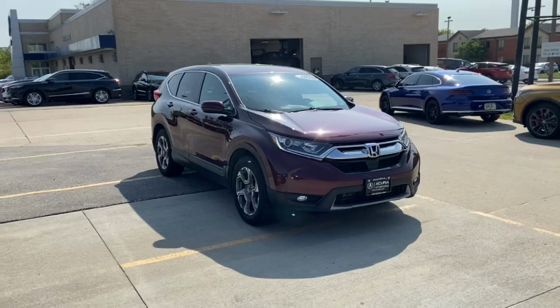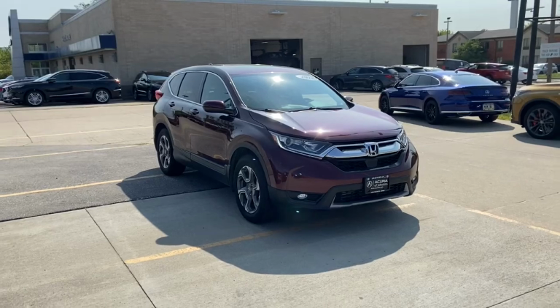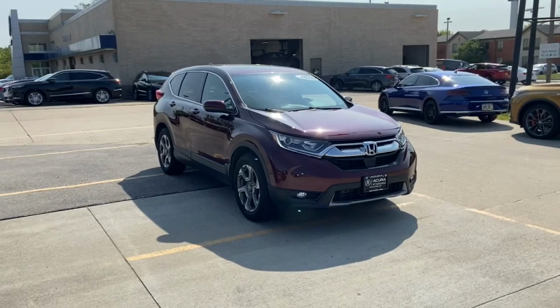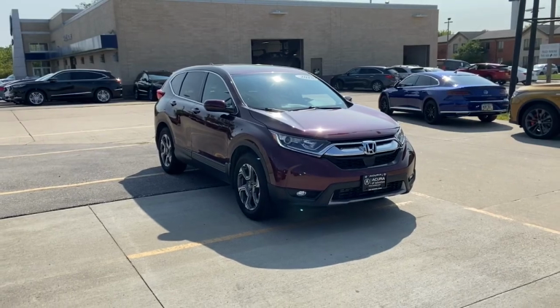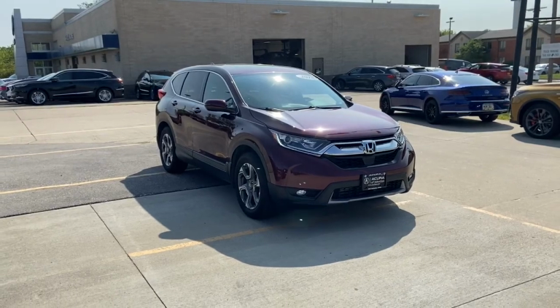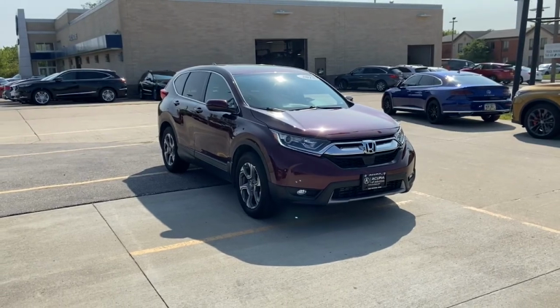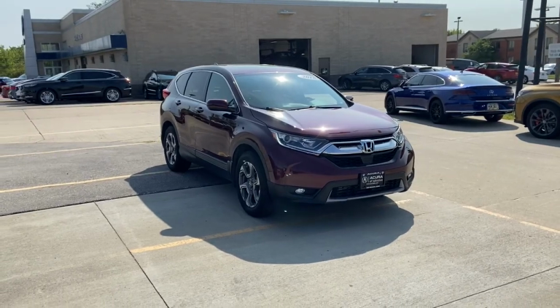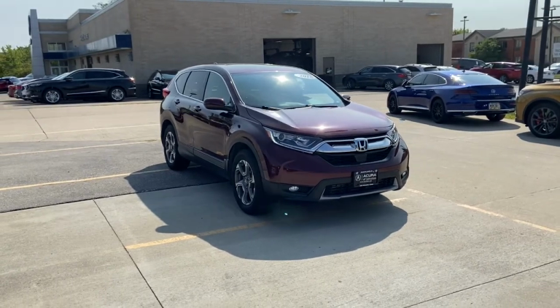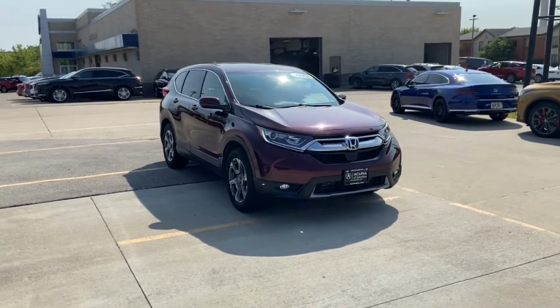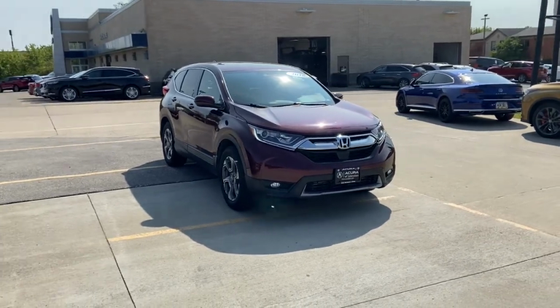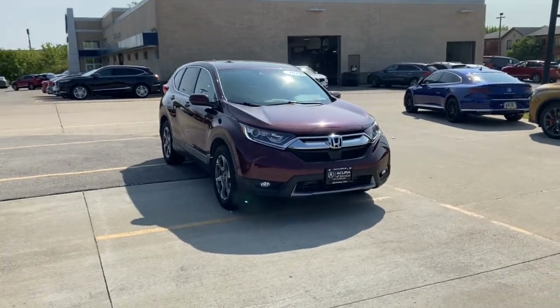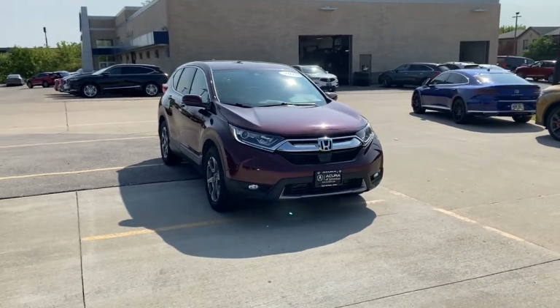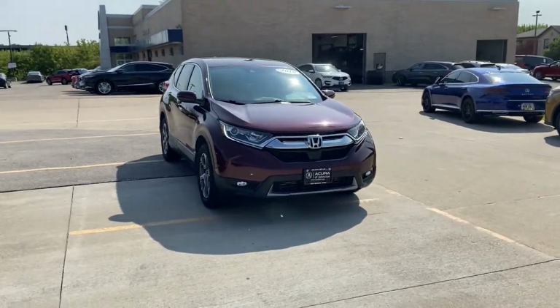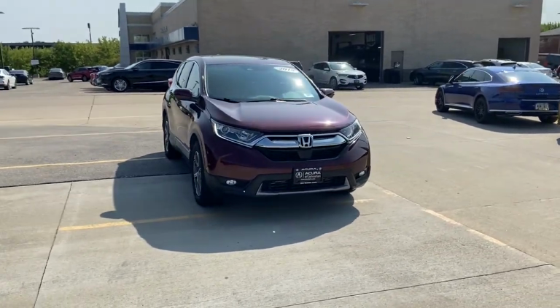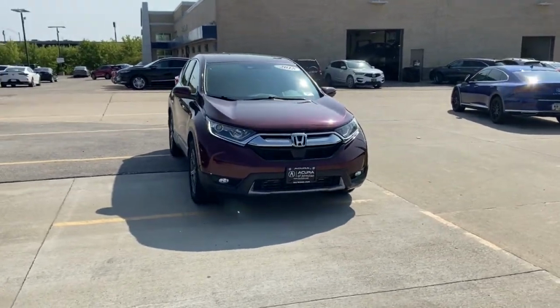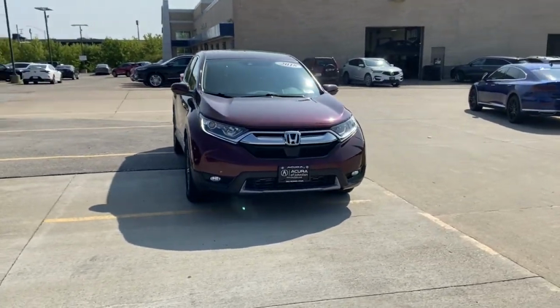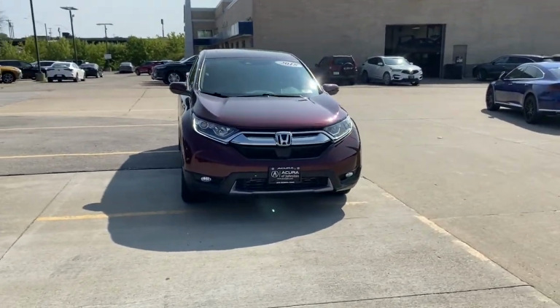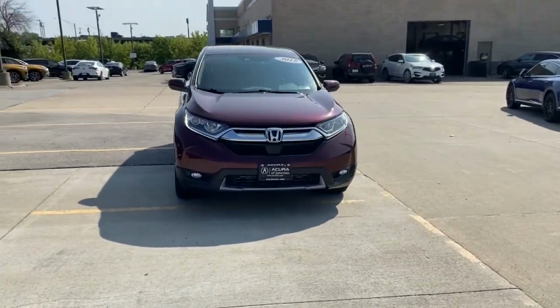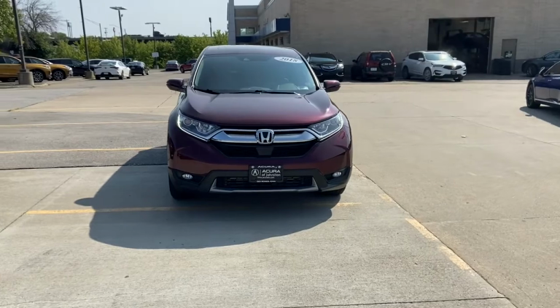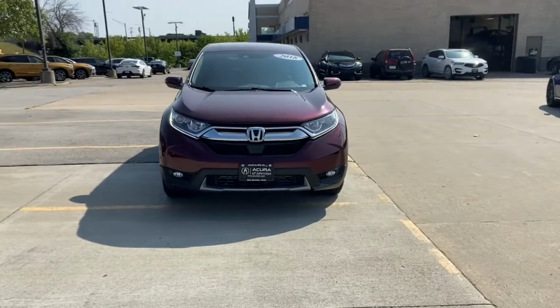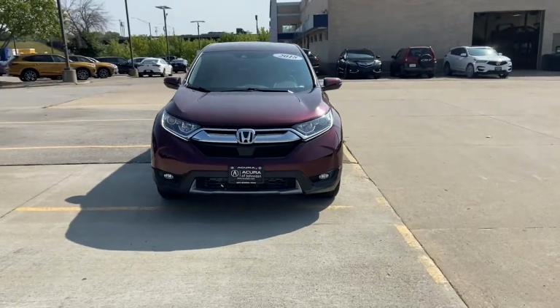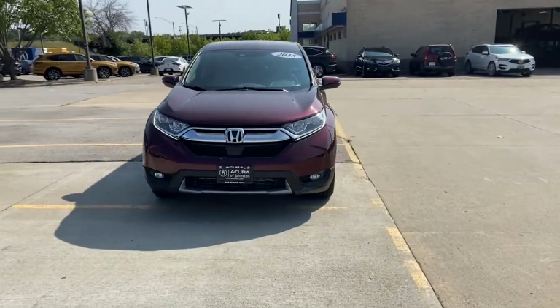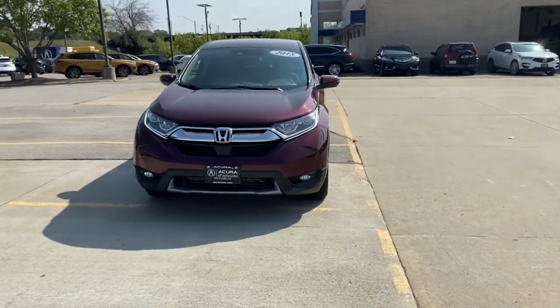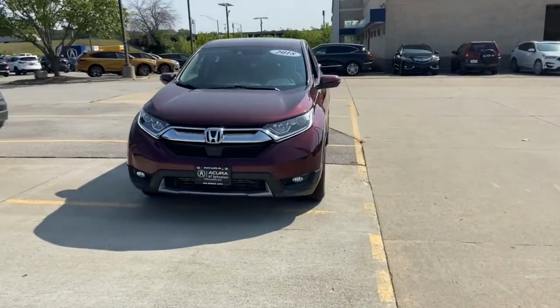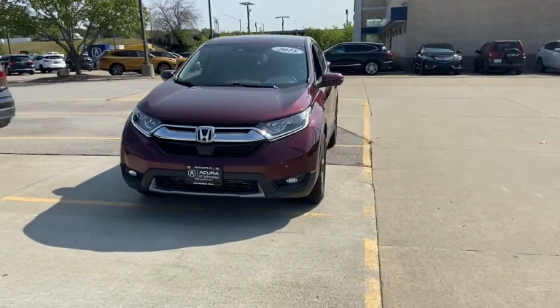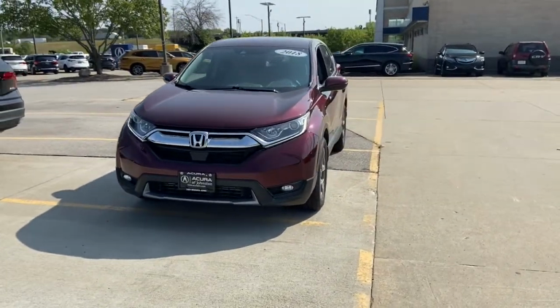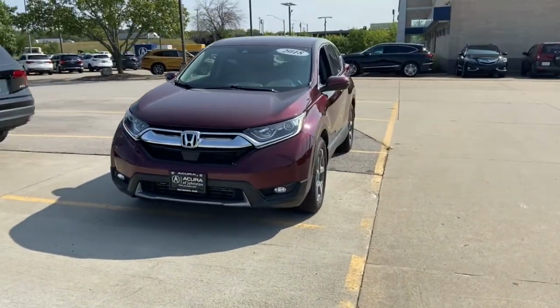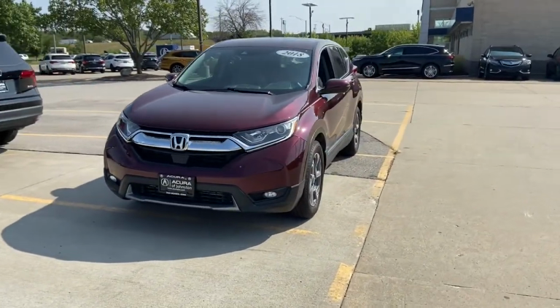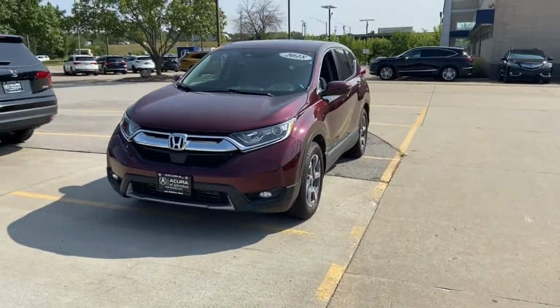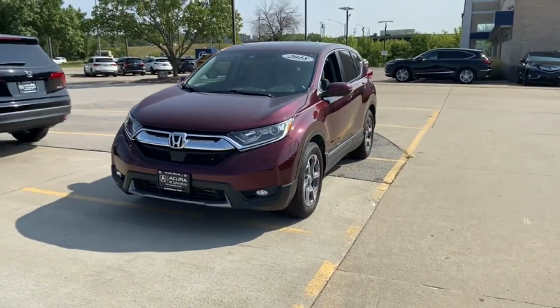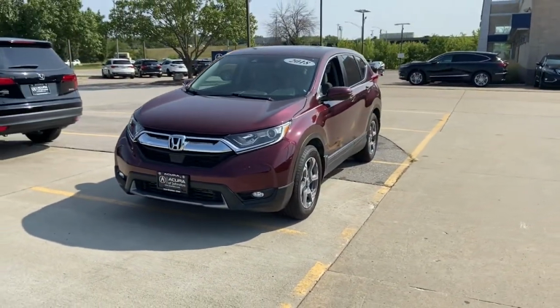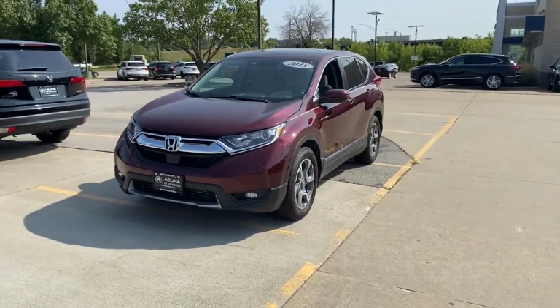You just found the 2018 Honda CR-V. This vehicle is an outstanding buy with fewer than 80,000 miles on the odometer.